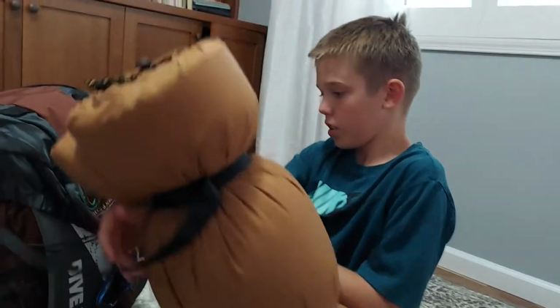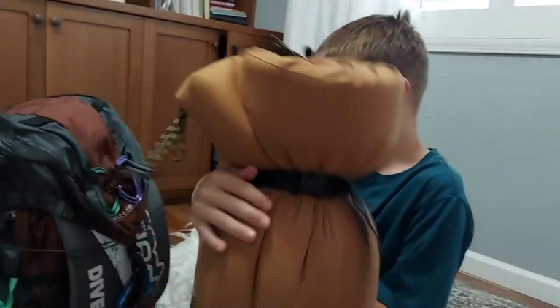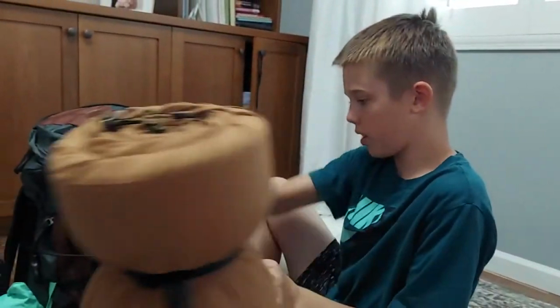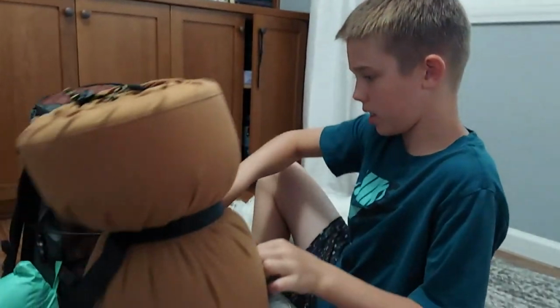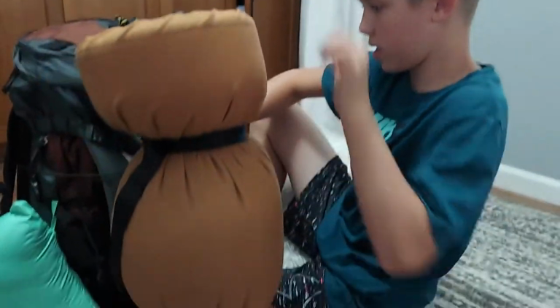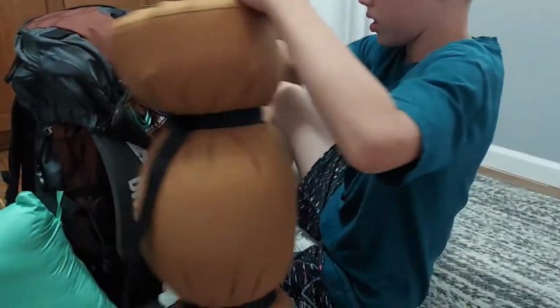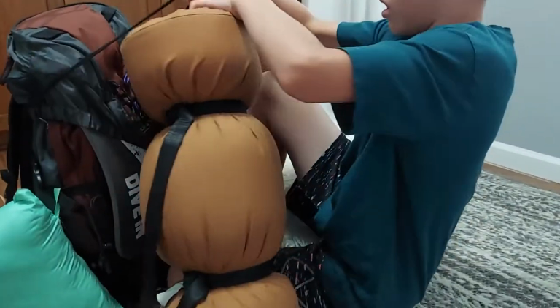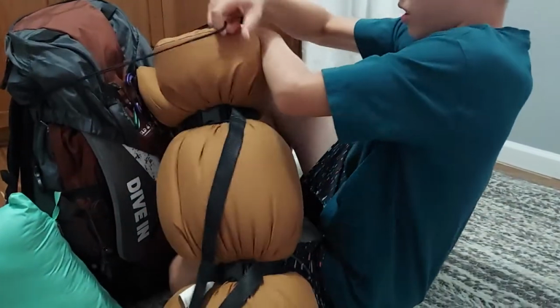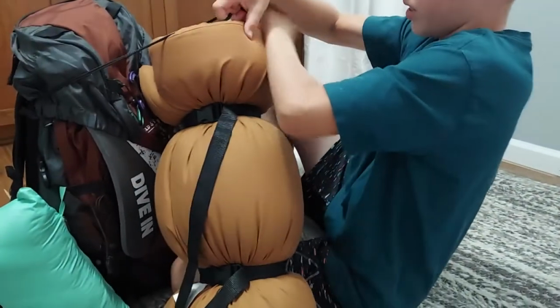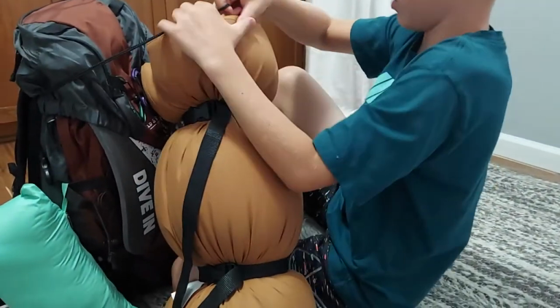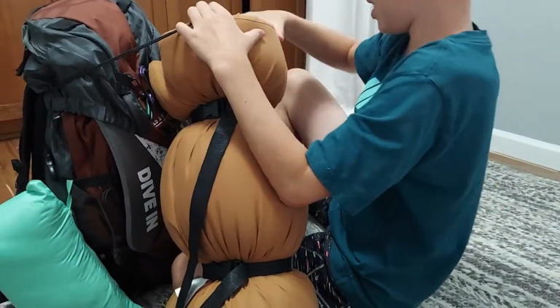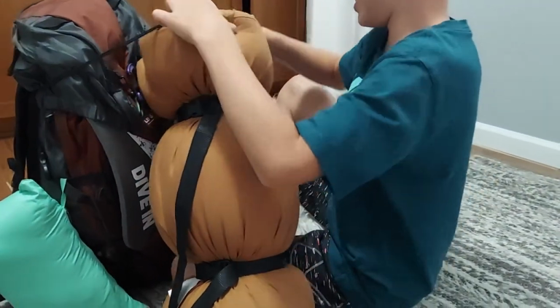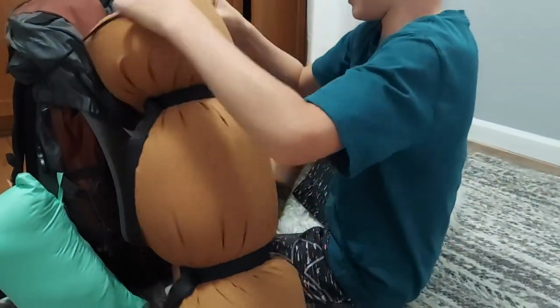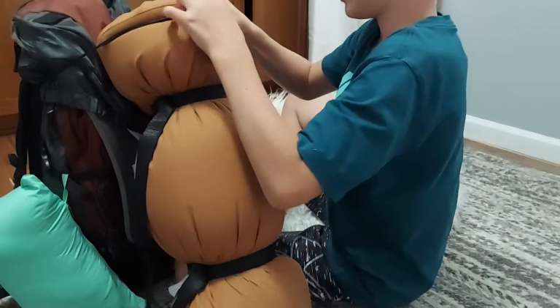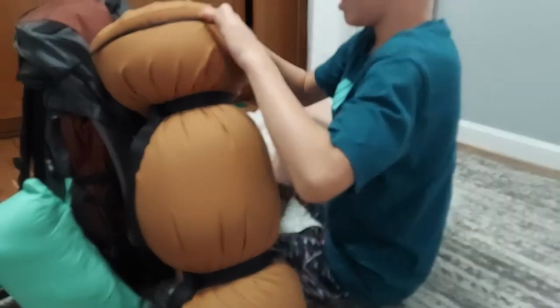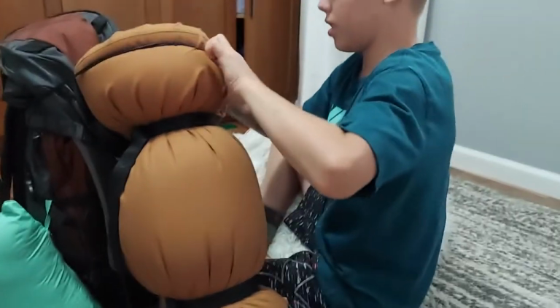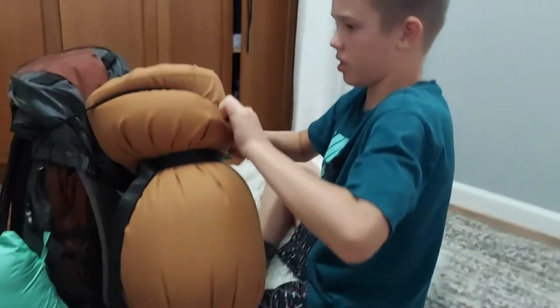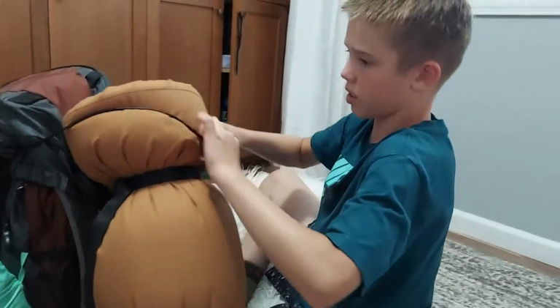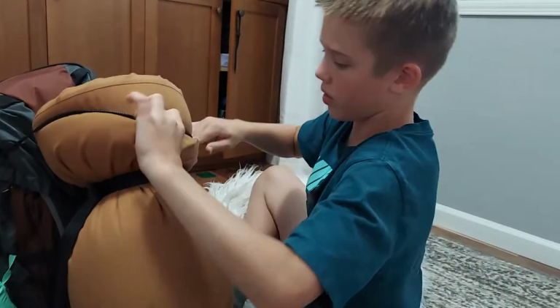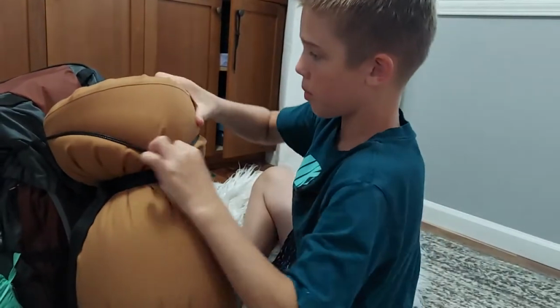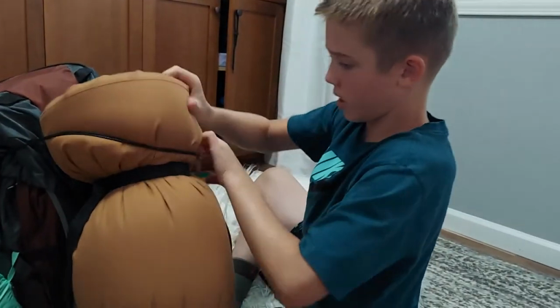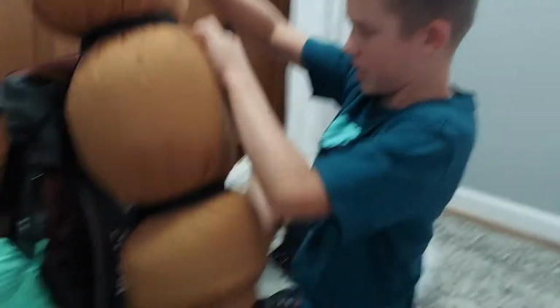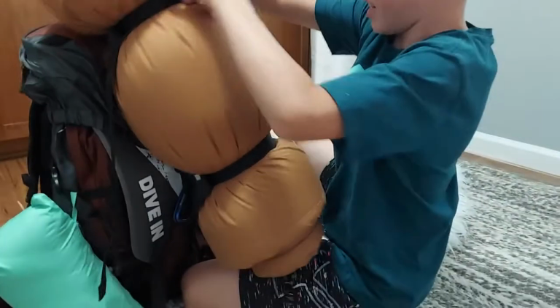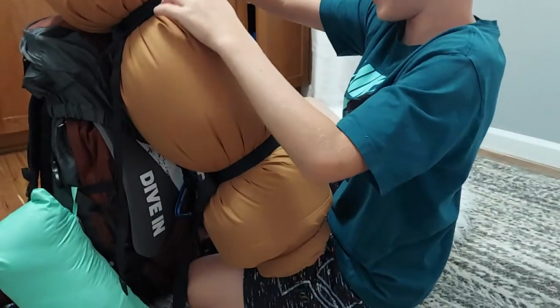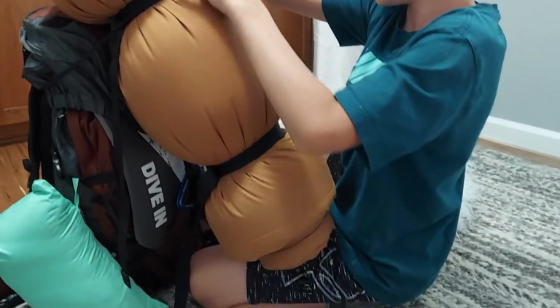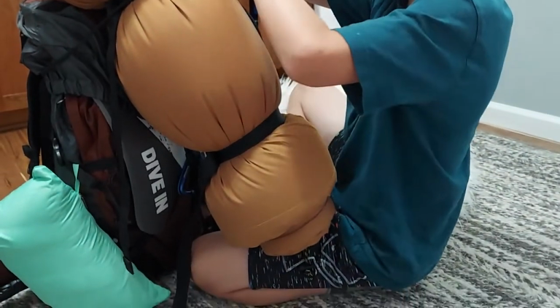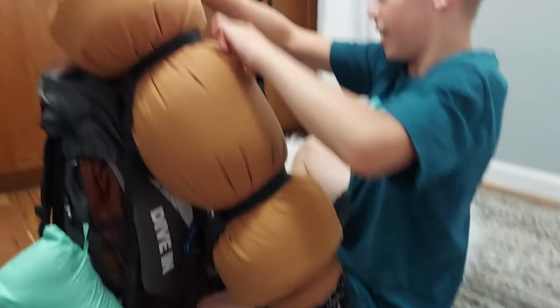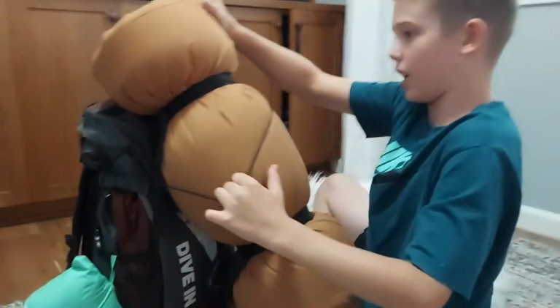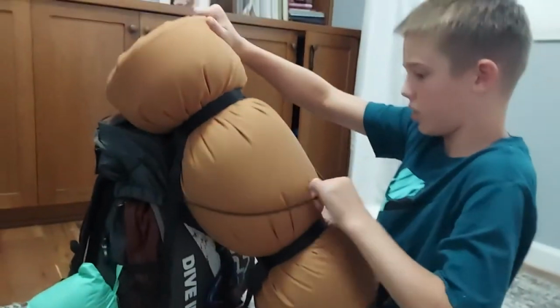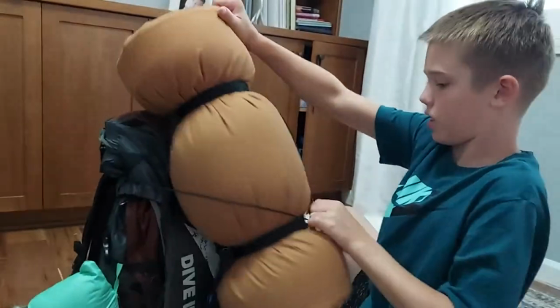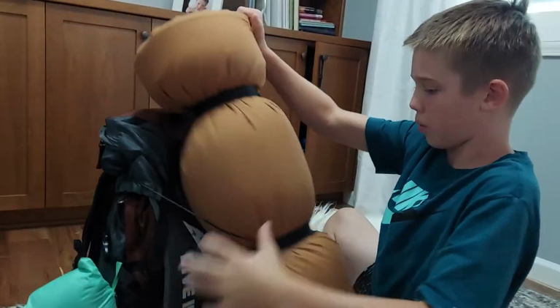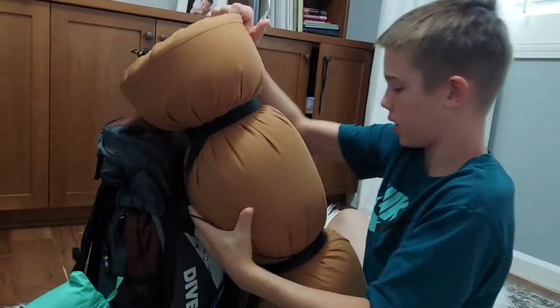I put this through here, pull it up, and it holds it at two different points.